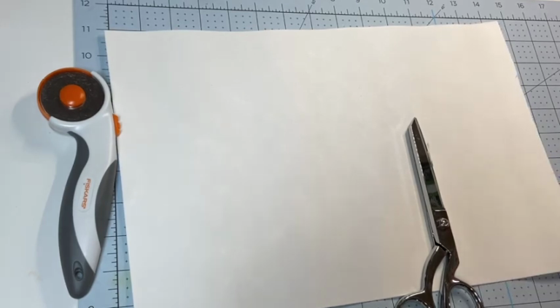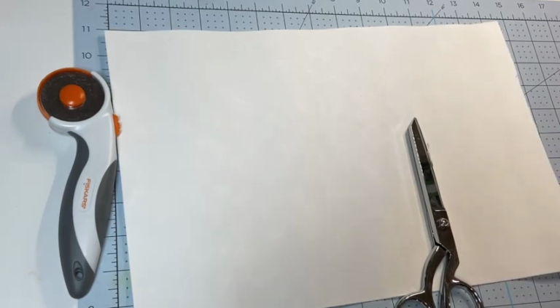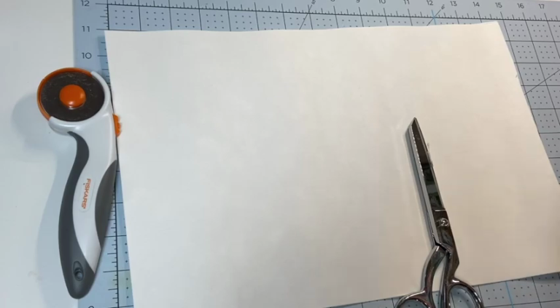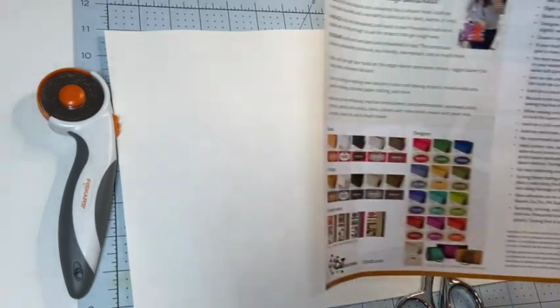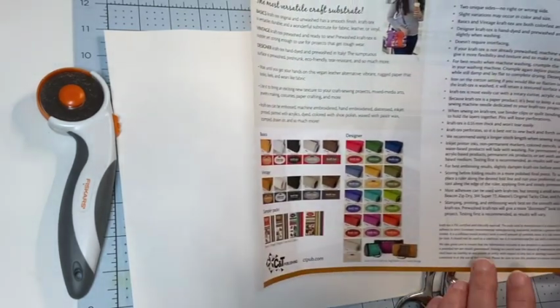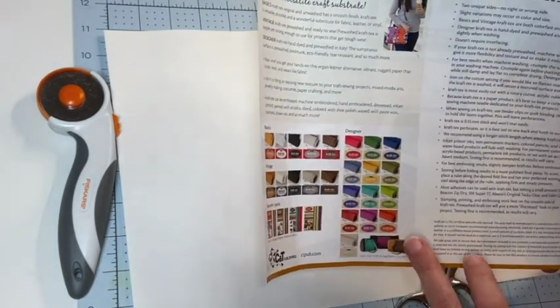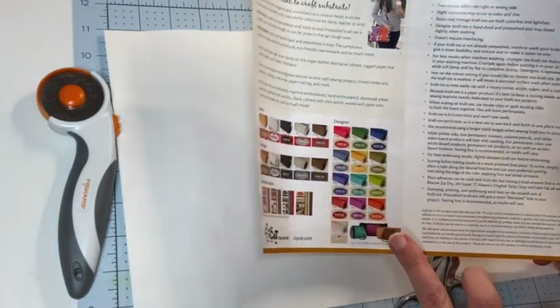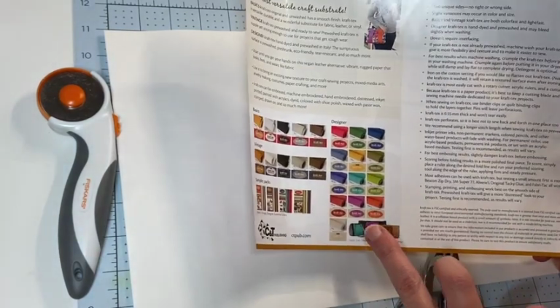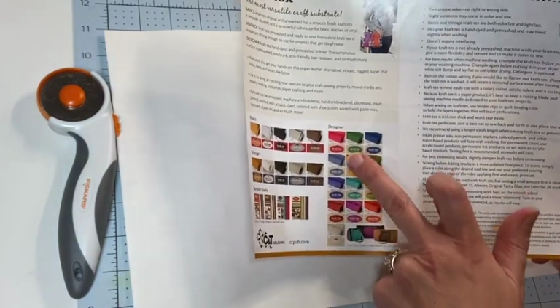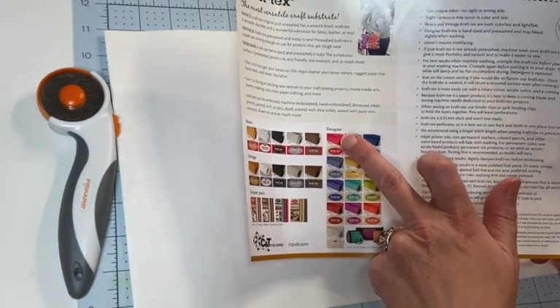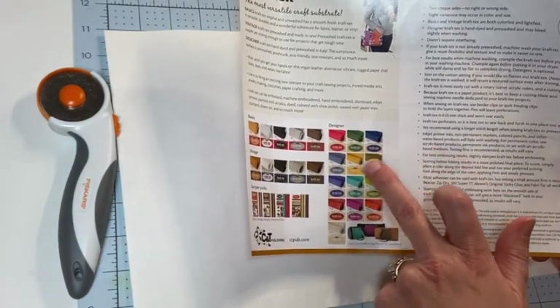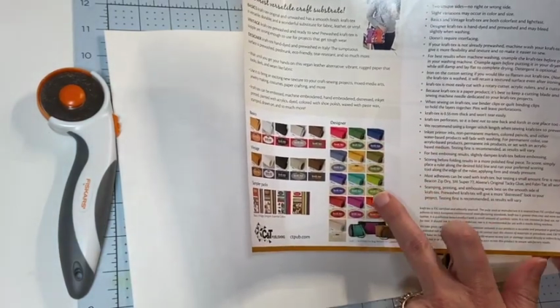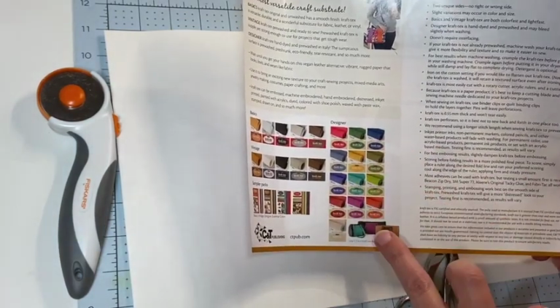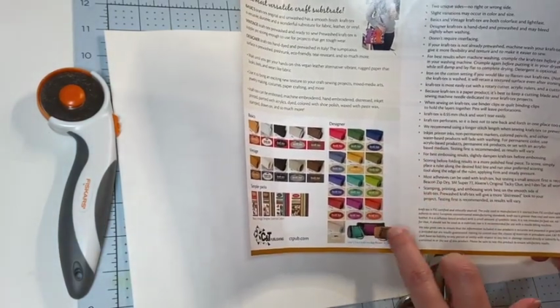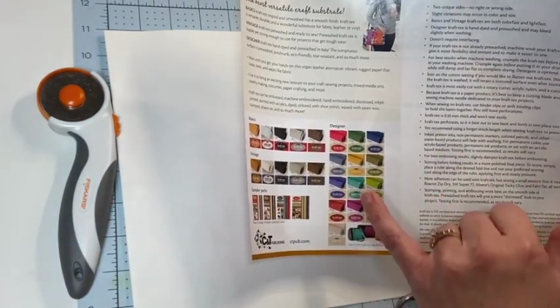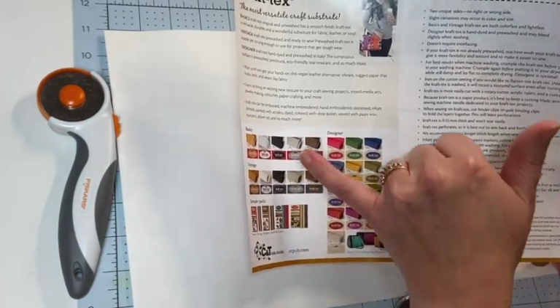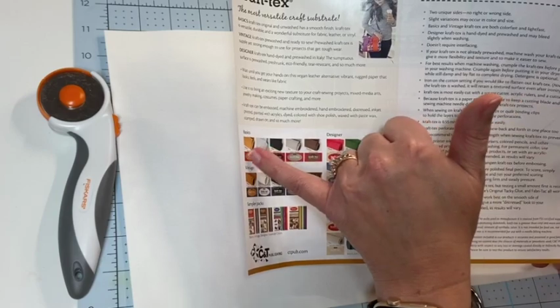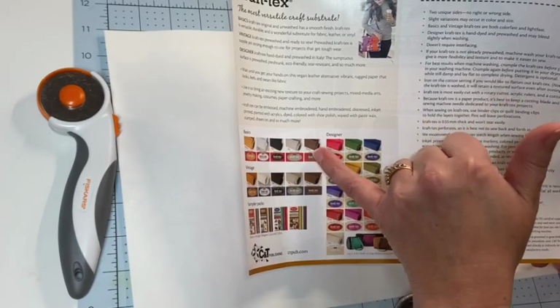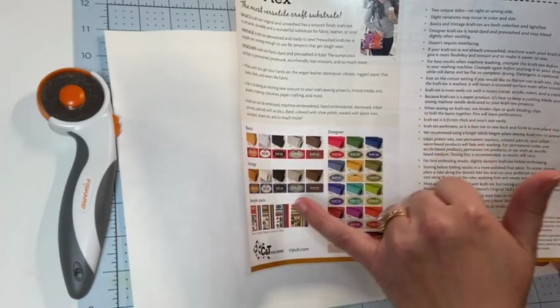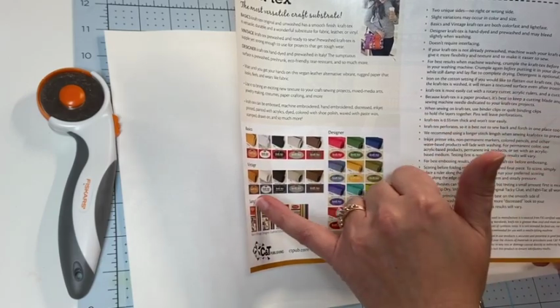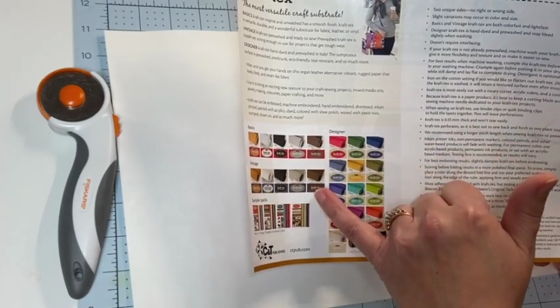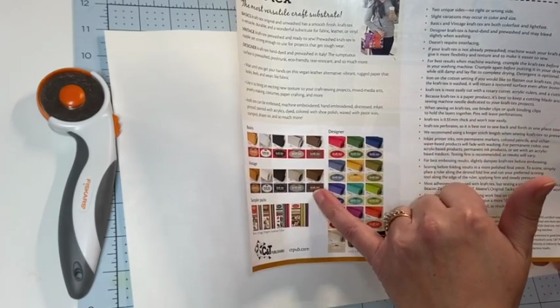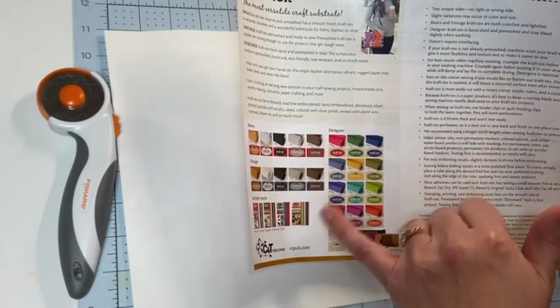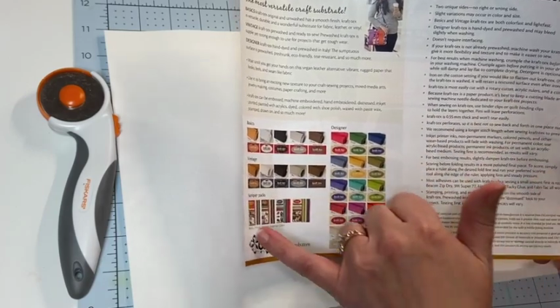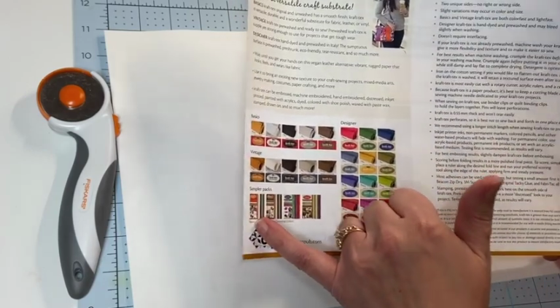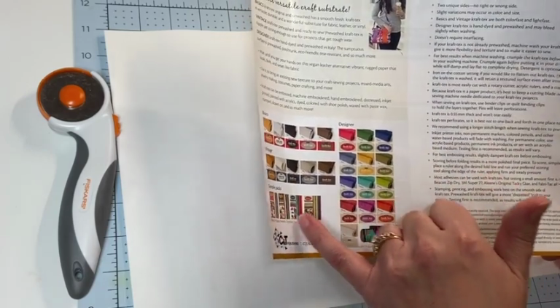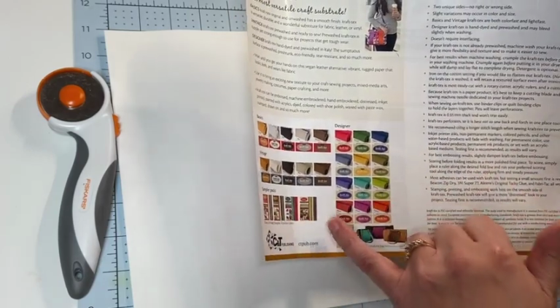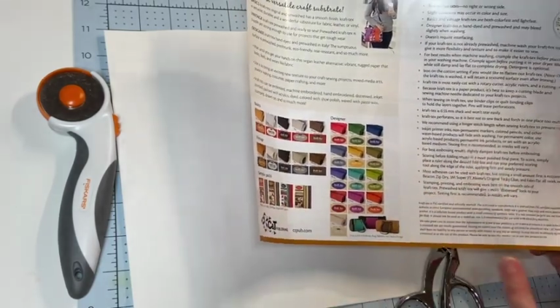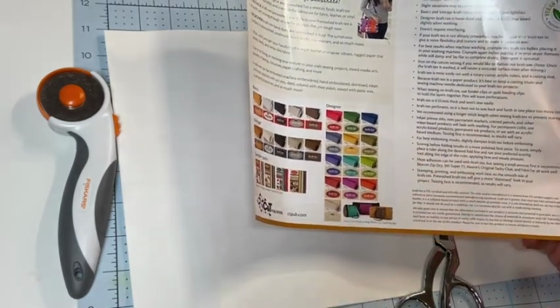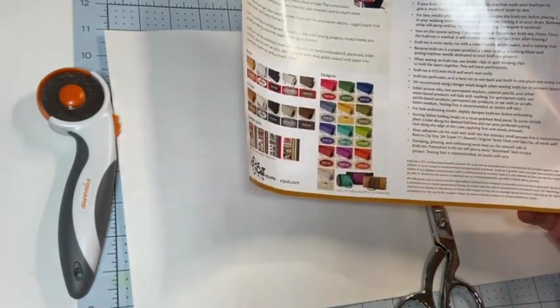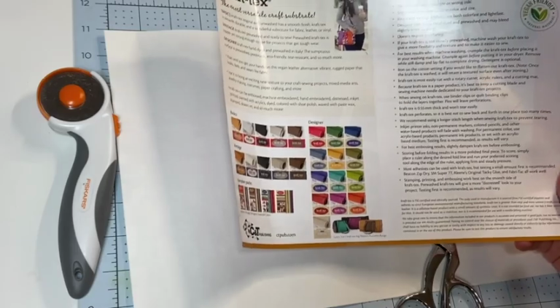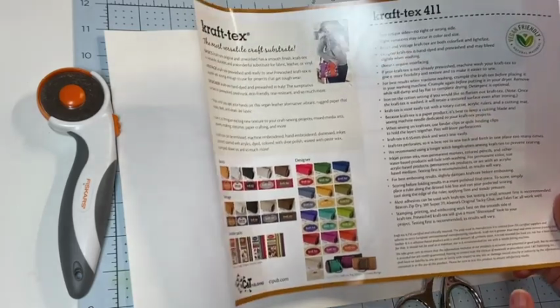It comes in a bunch of different colors — they have designer colors, basic colors, and vintage colors, and they also have sampler packs.